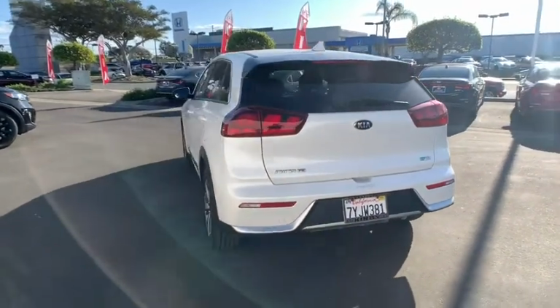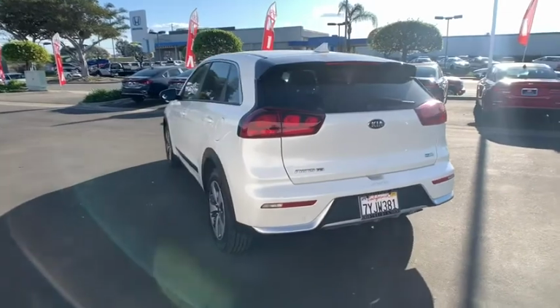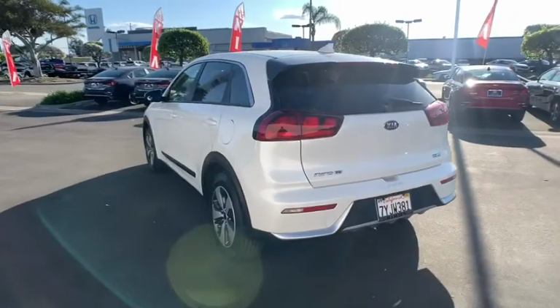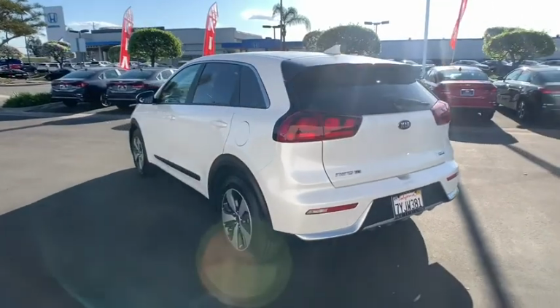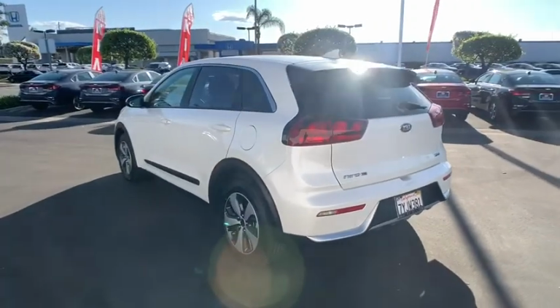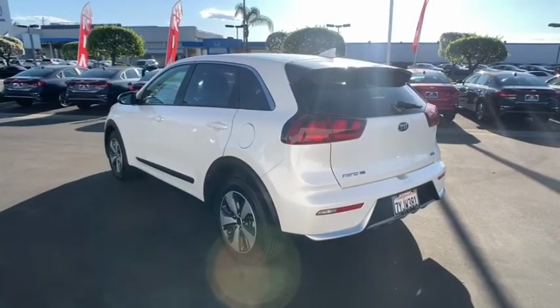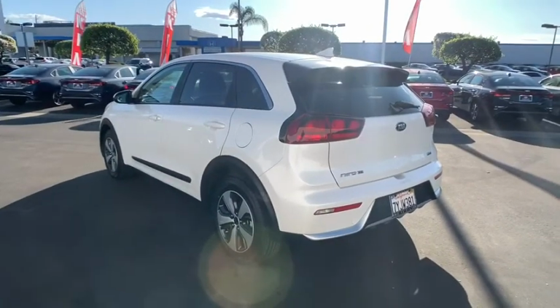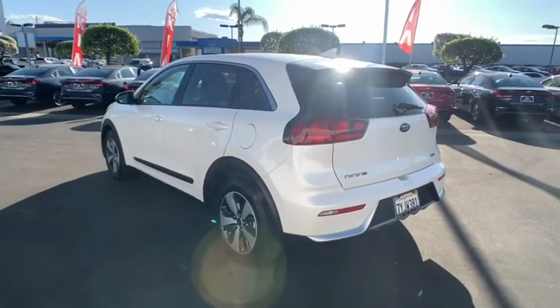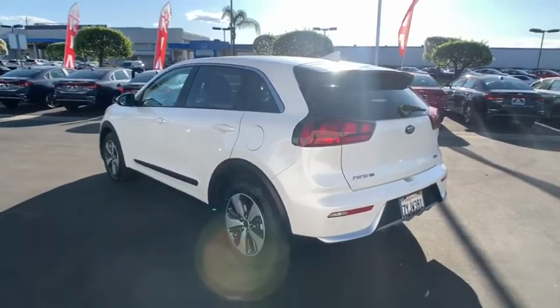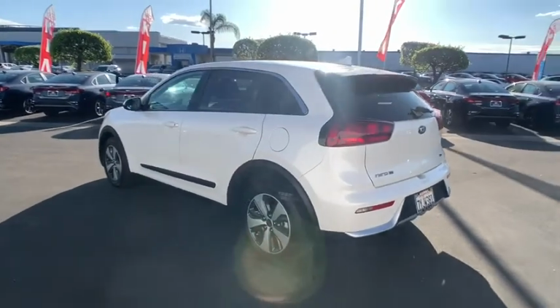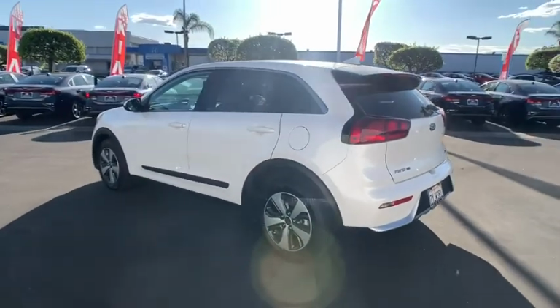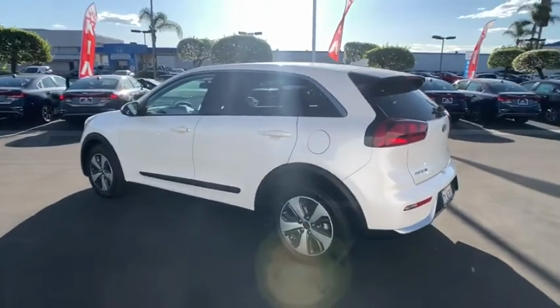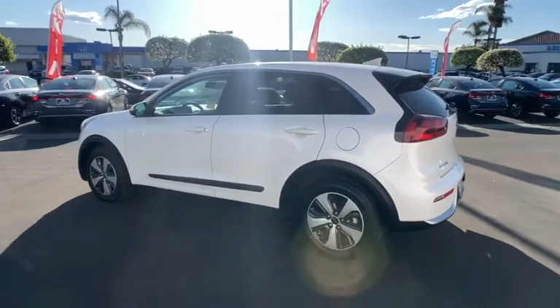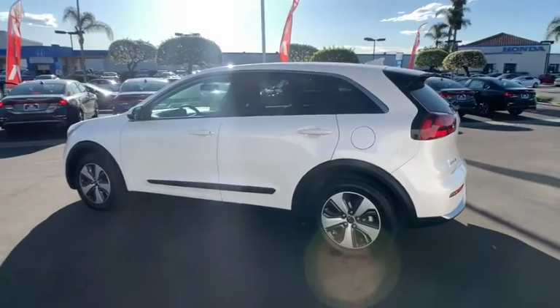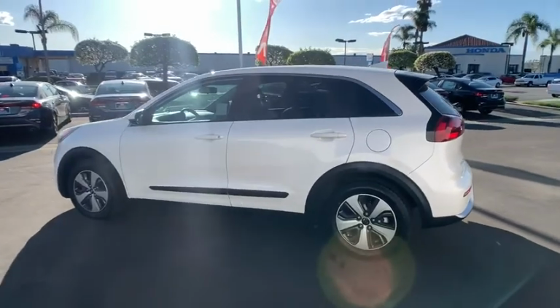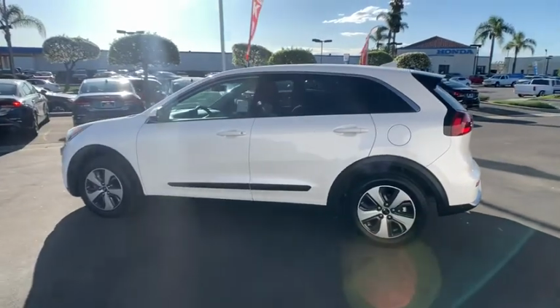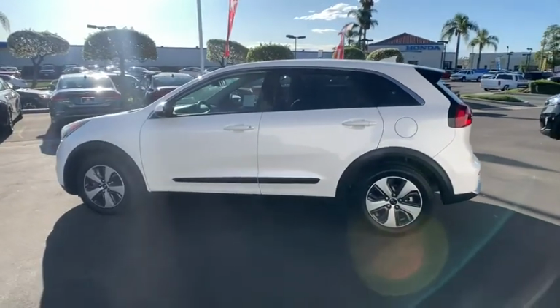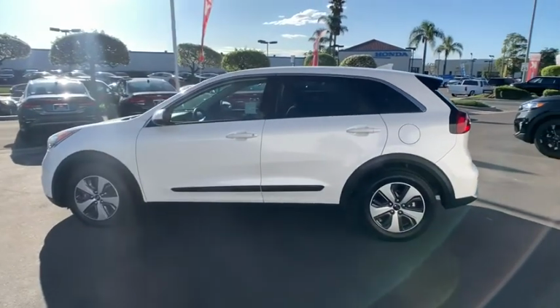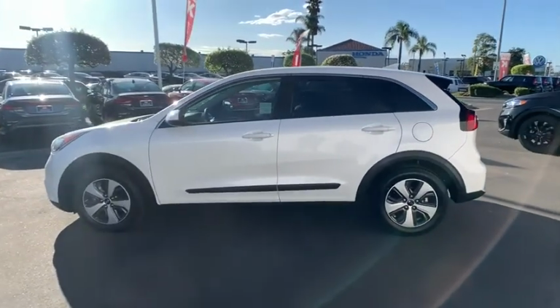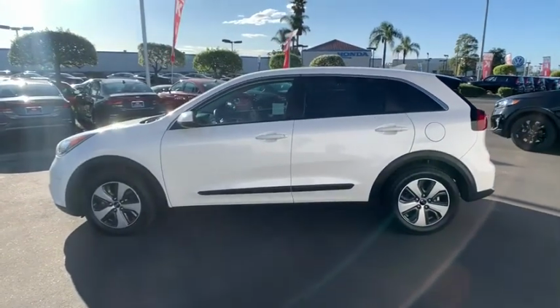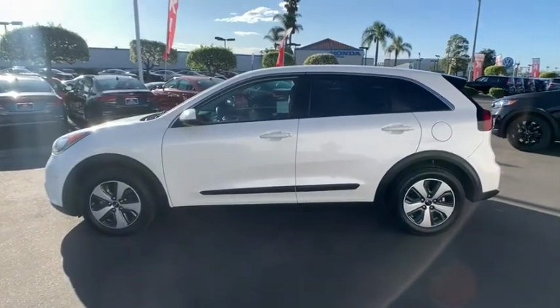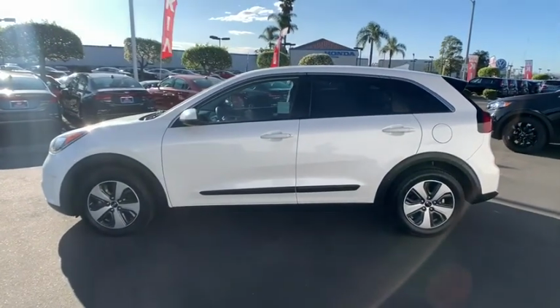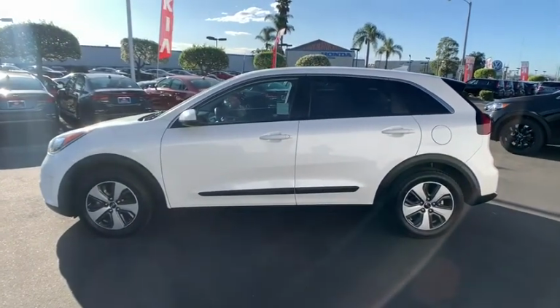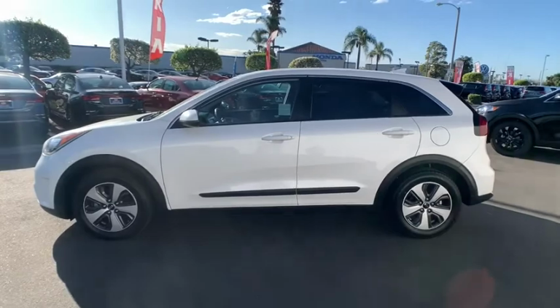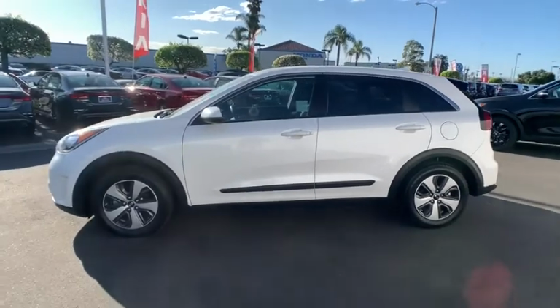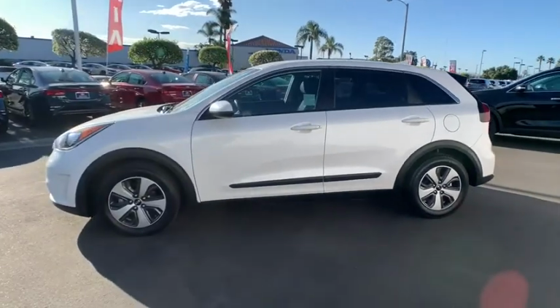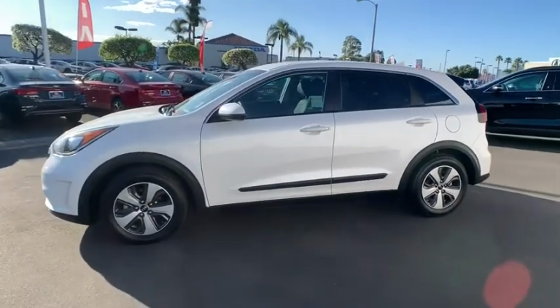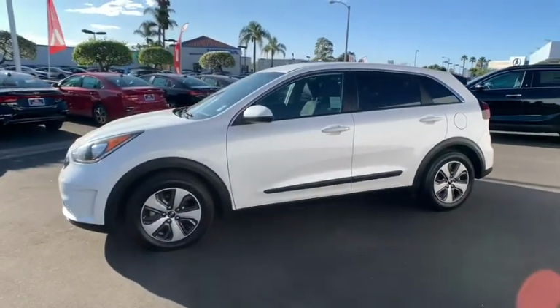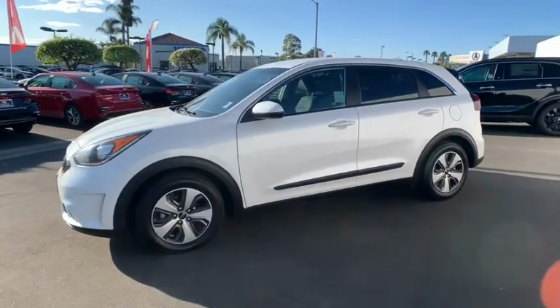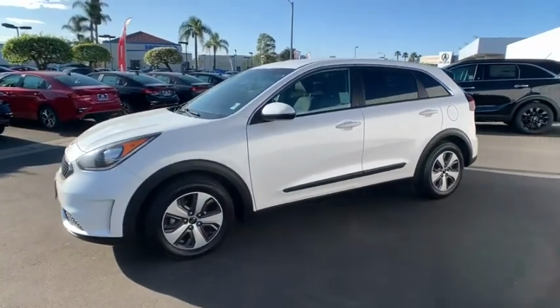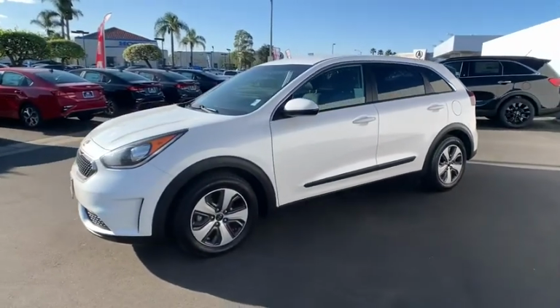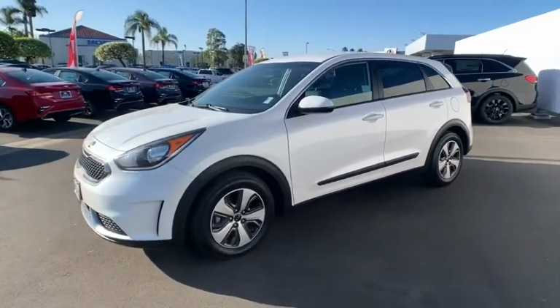This vehicle has less than 60,000 miles. Here are some of this vehicle's great options: backup camera, traction control, Bluetooth, dual airbags, power steering, alloy wheels, four-wheel disc brakes, and electronic stability control.